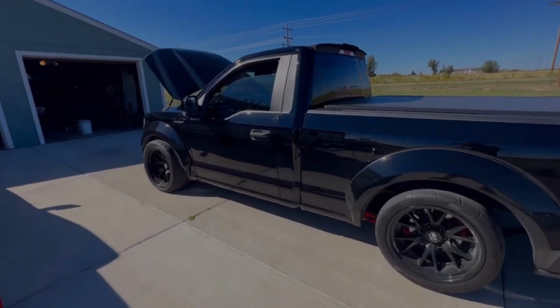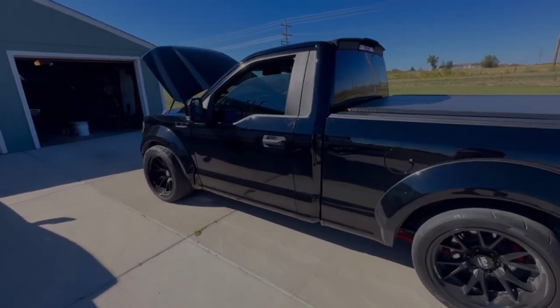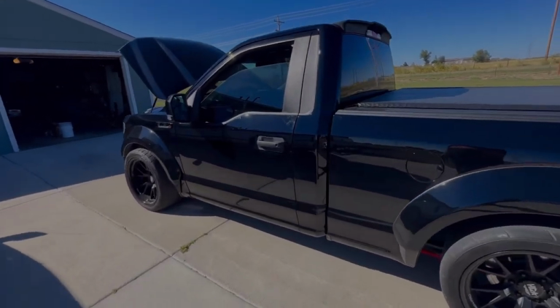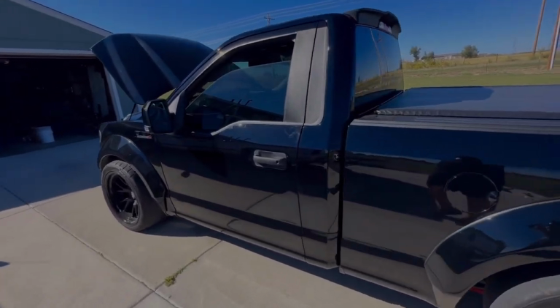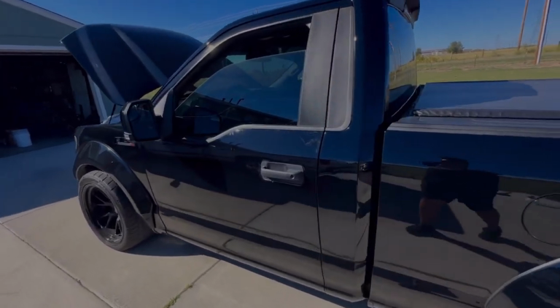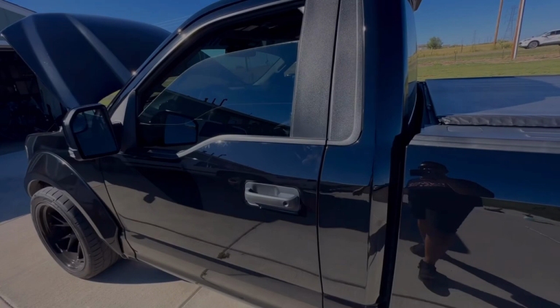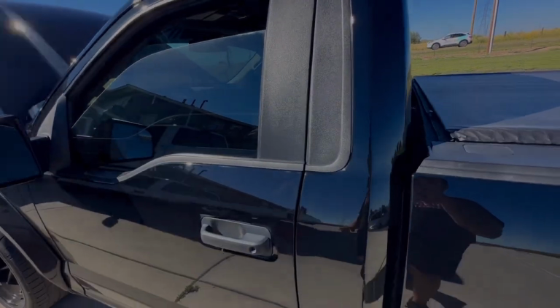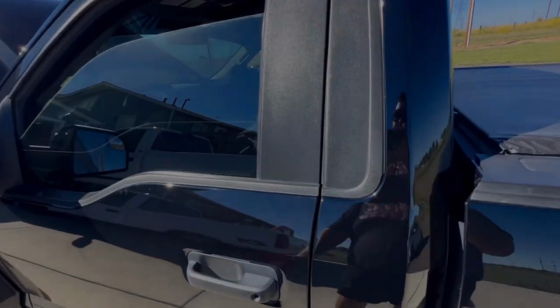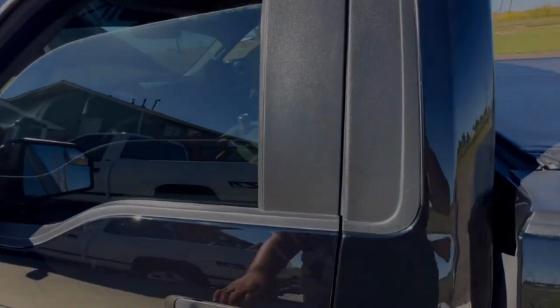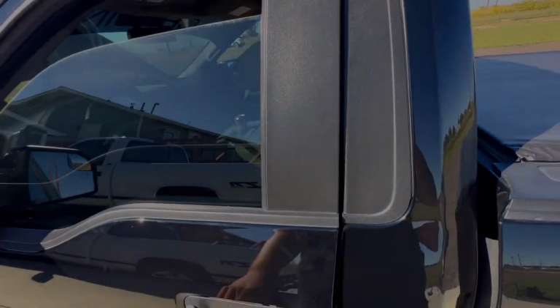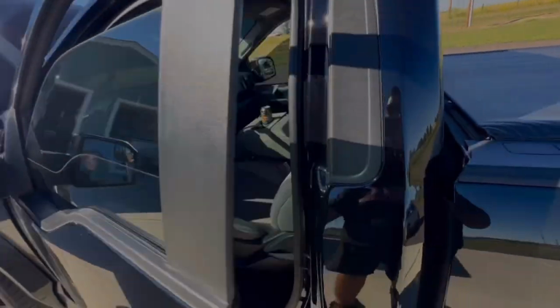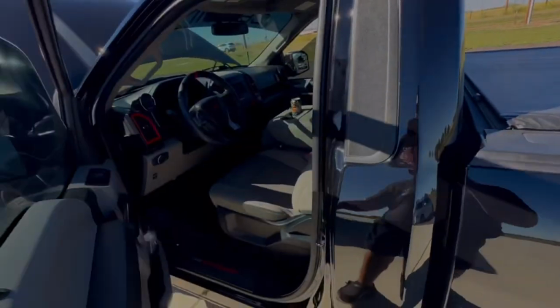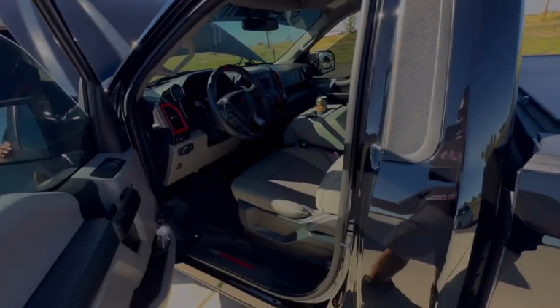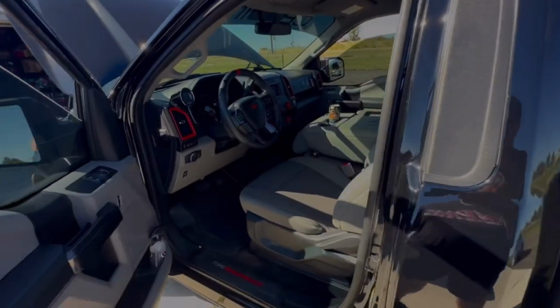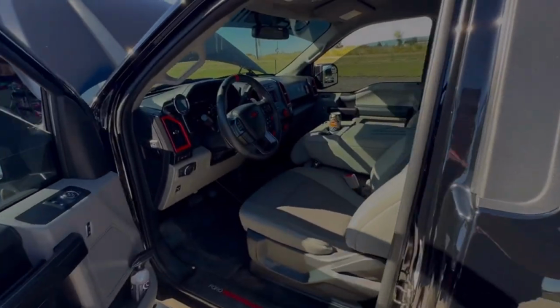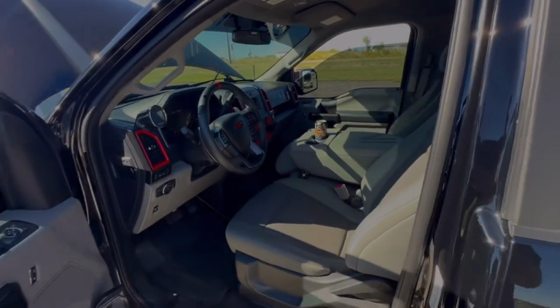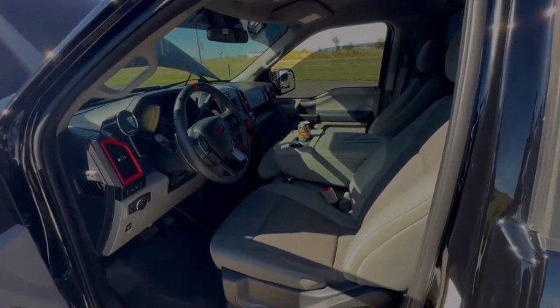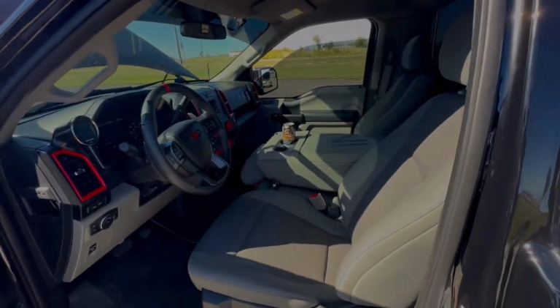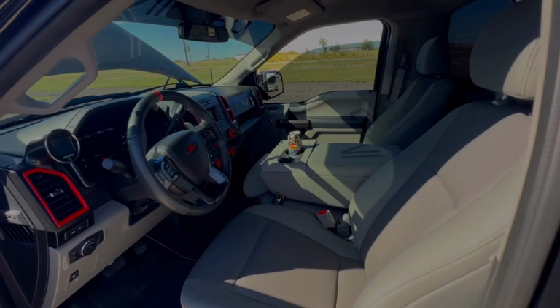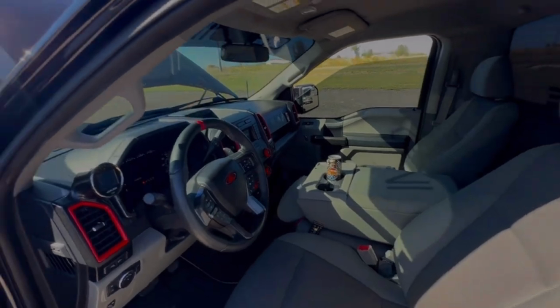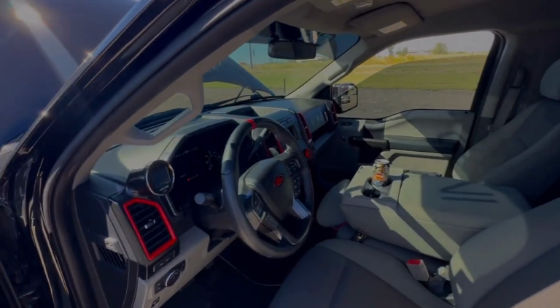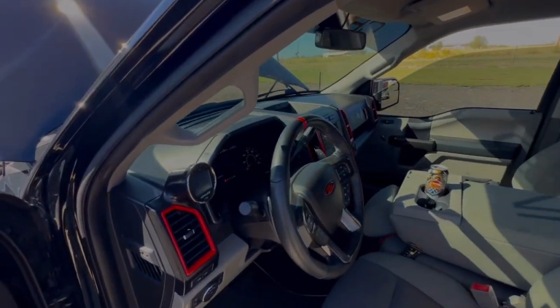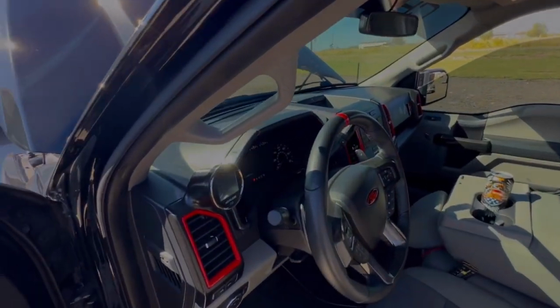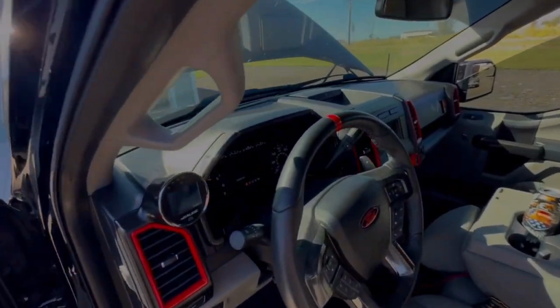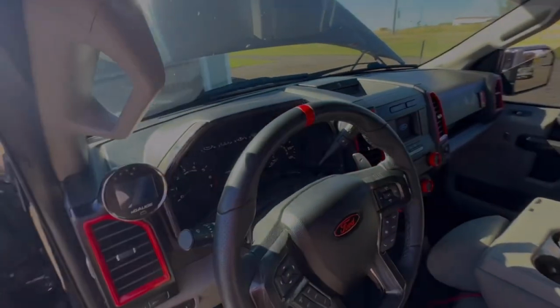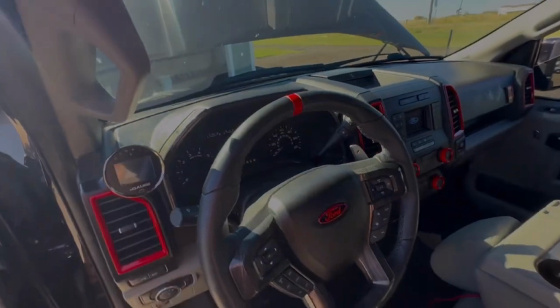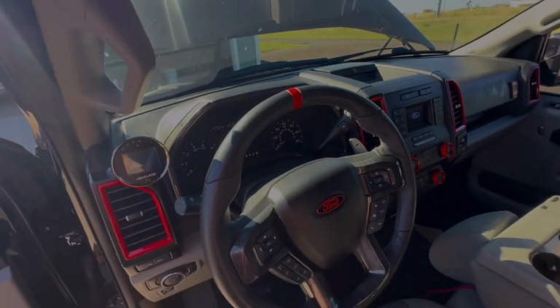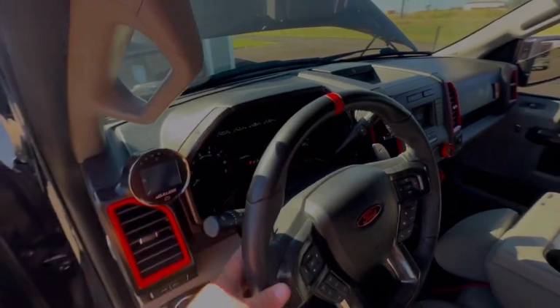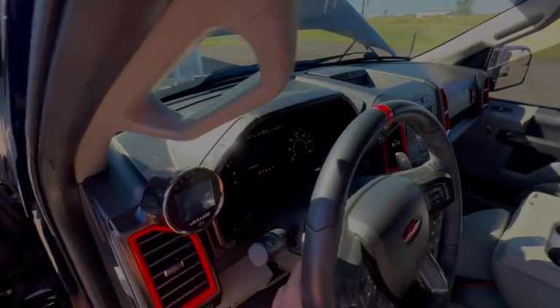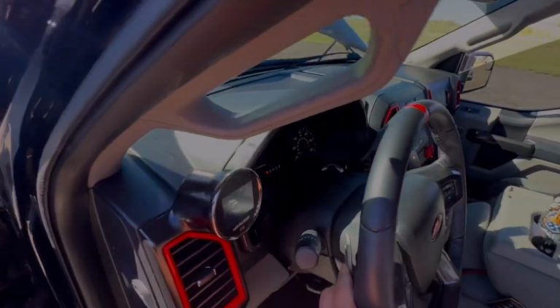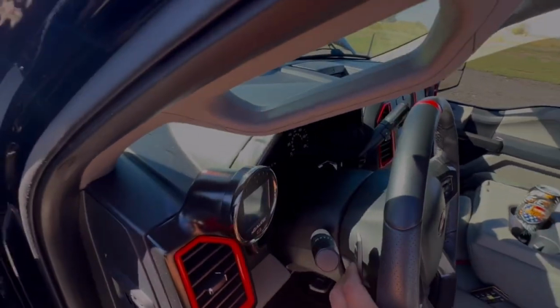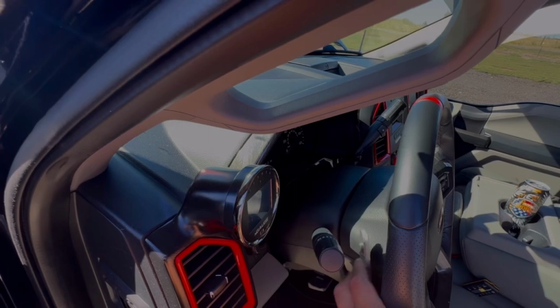It is basically stock interior but I won't be upgrading it. It does have paddle shifters and the Raptor steering wheel.